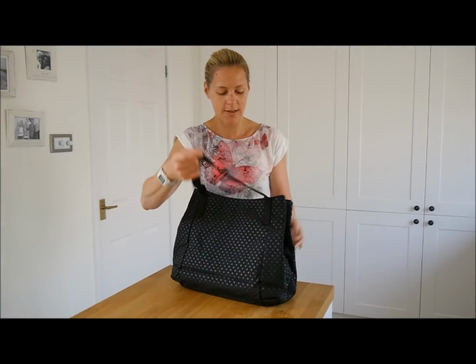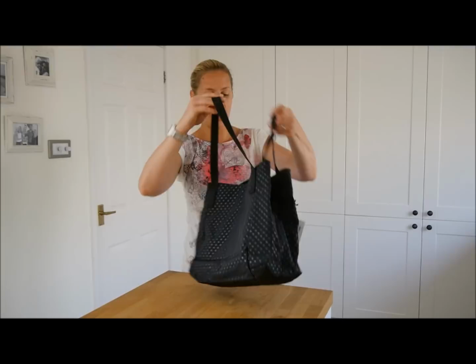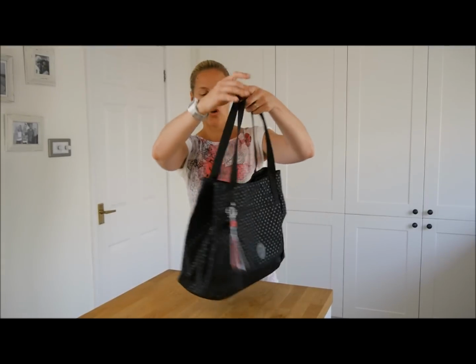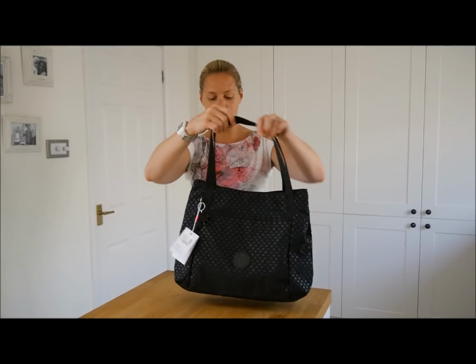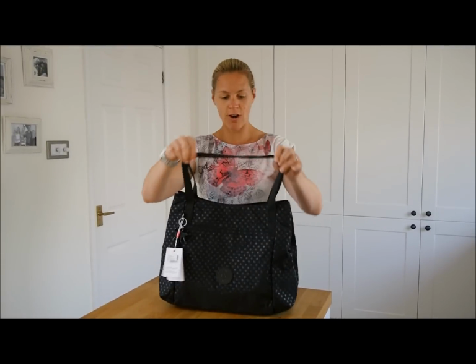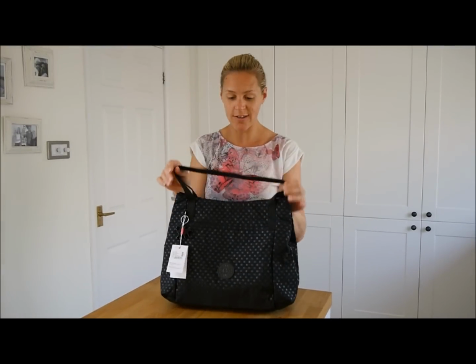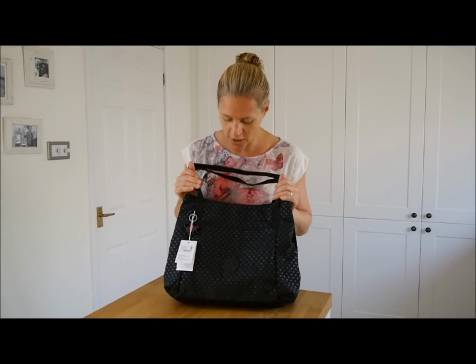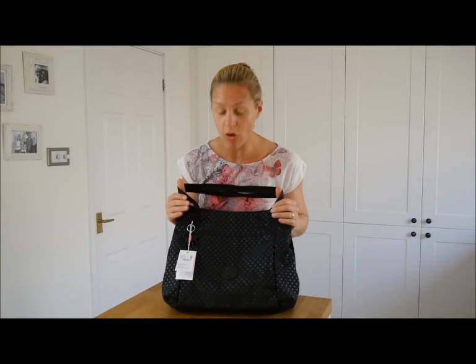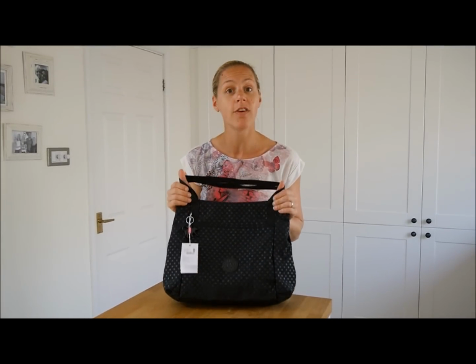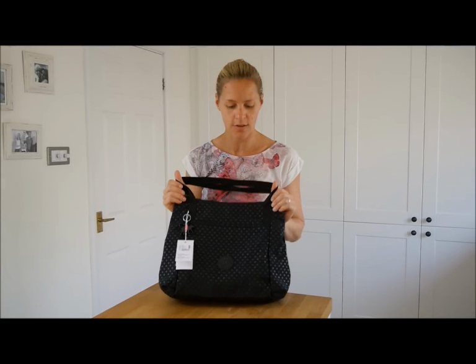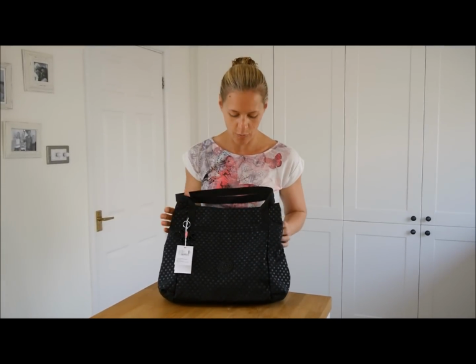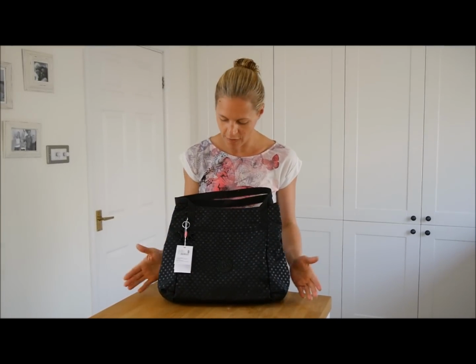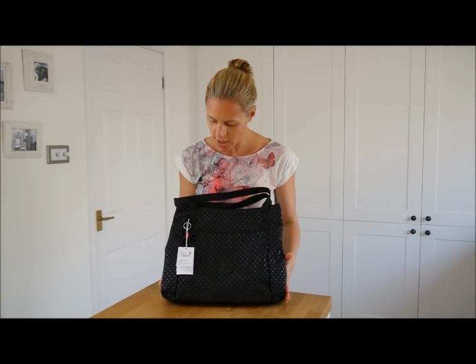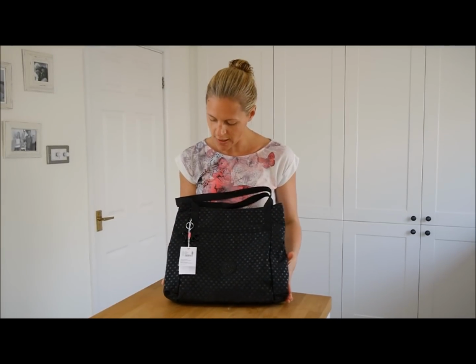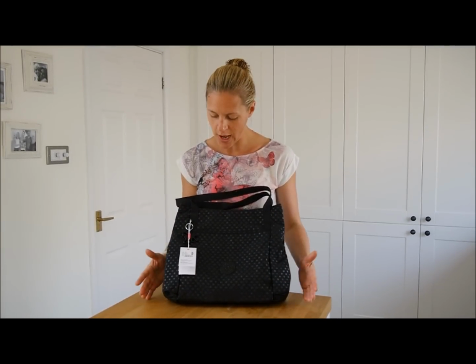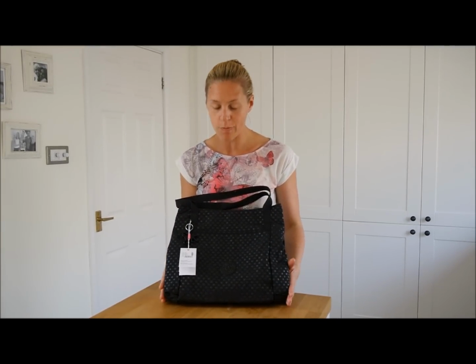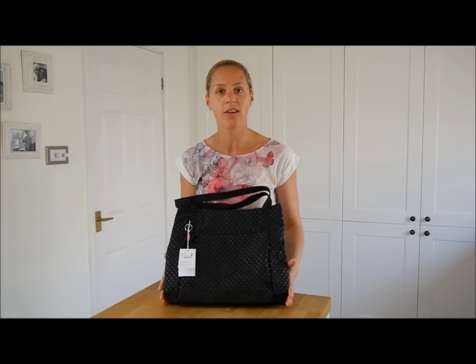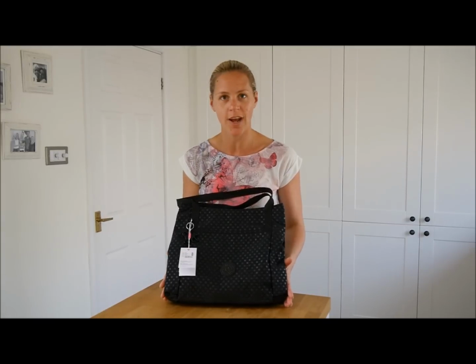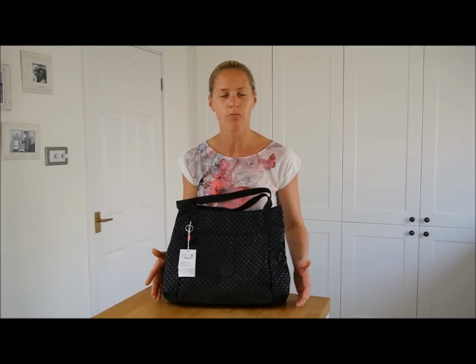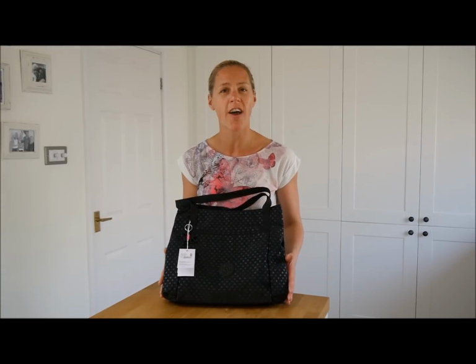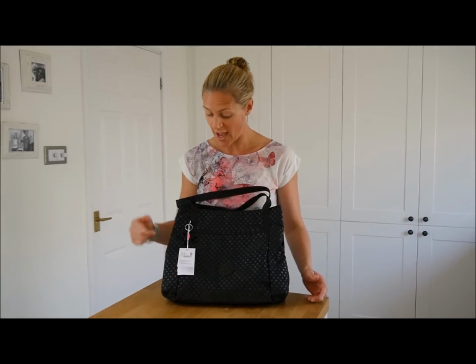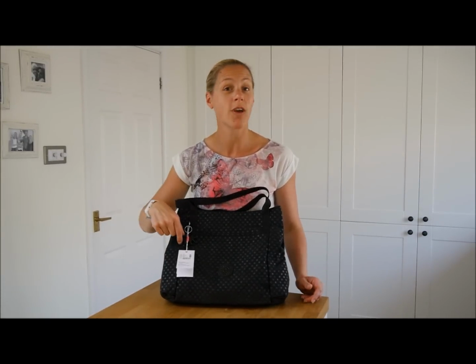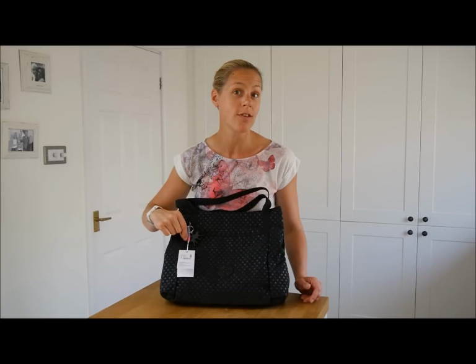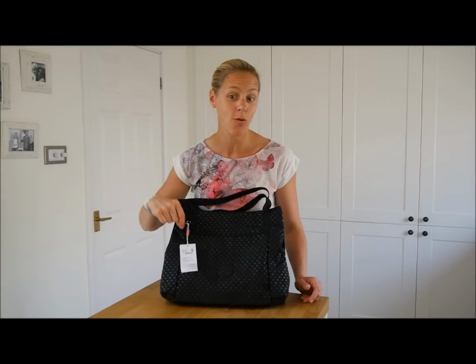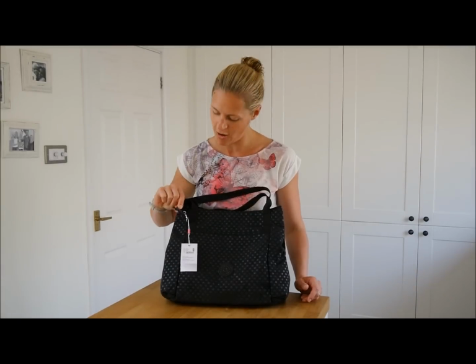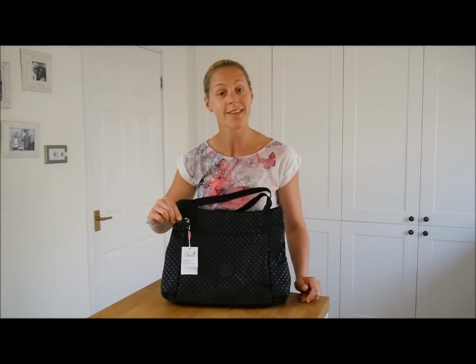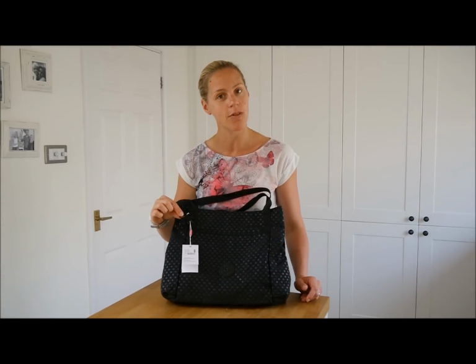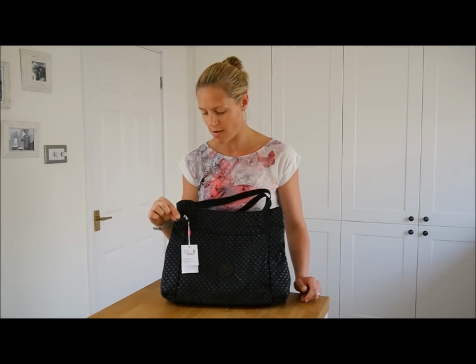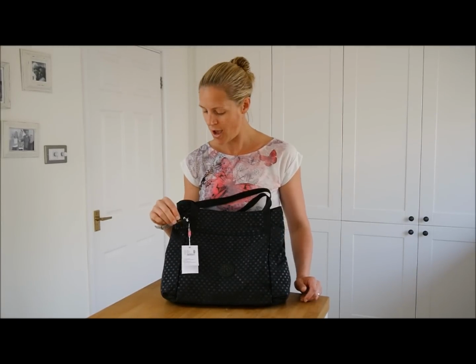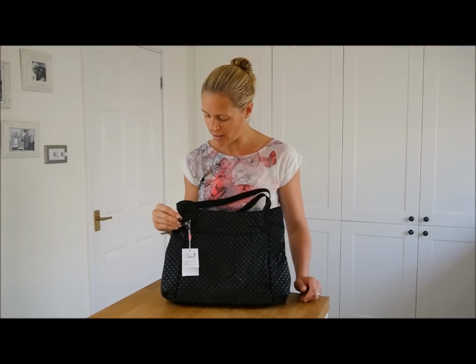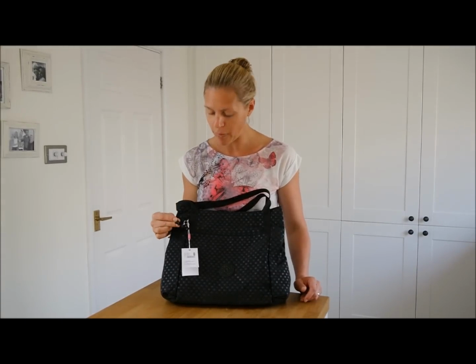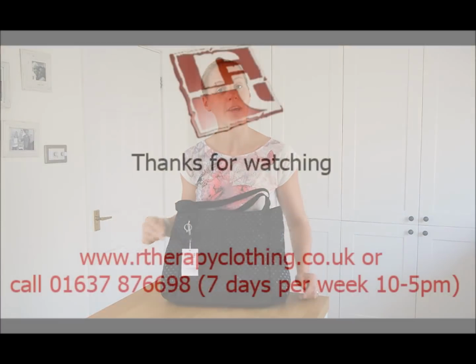It's a lovely shoulder bag — really nice sized, and you can get a lot of stuff in here. So one of my favourites. This one is Black Dot and it's called Bravia. And you also get your plastic monkey with this one — a little black plastic monkey!